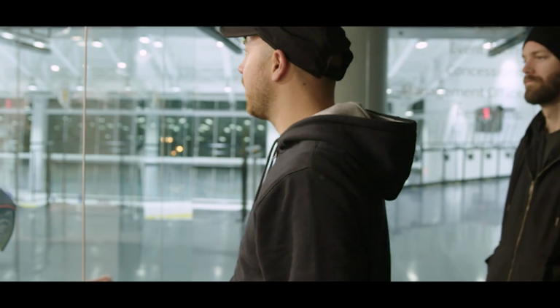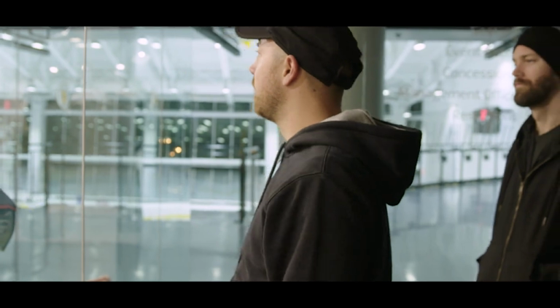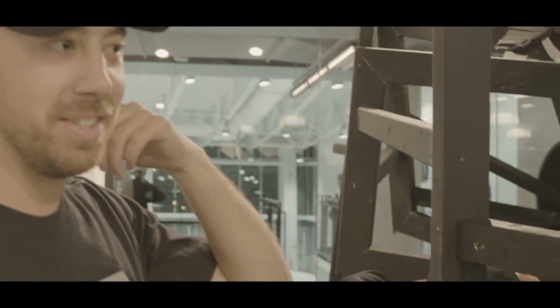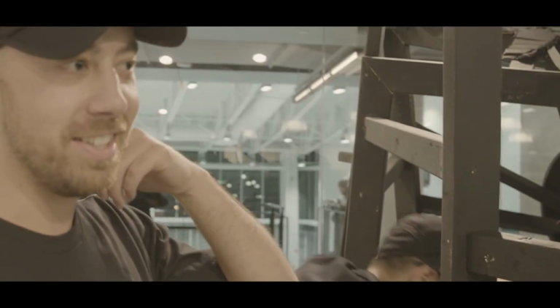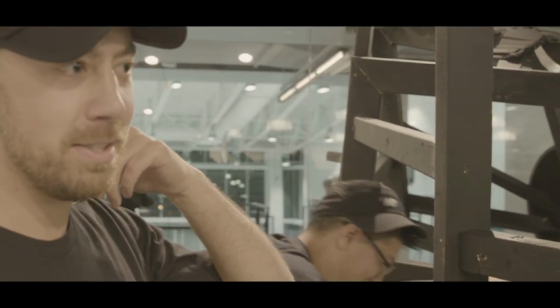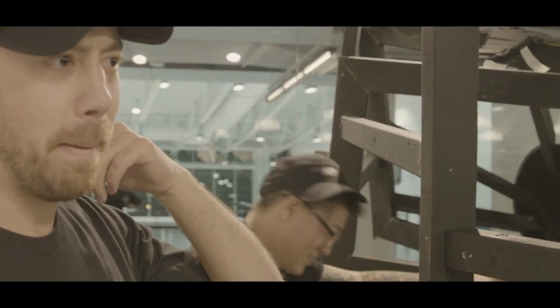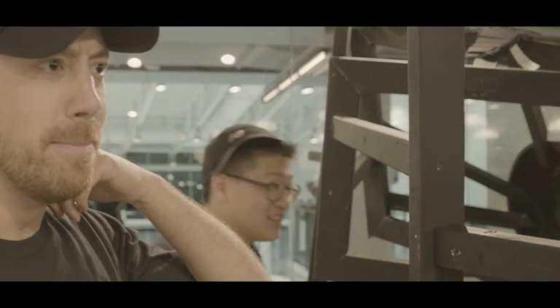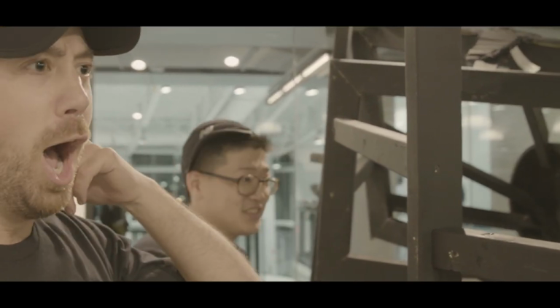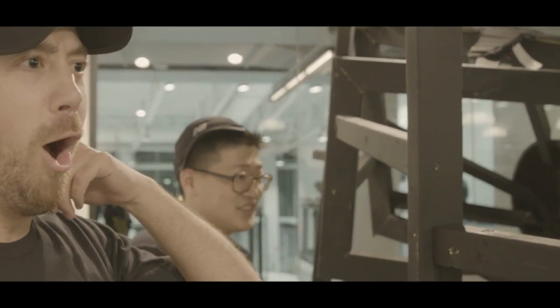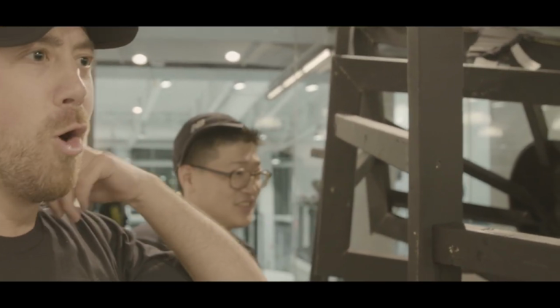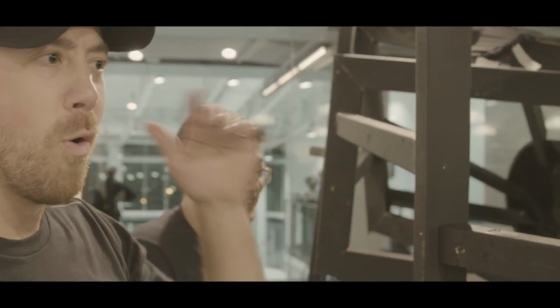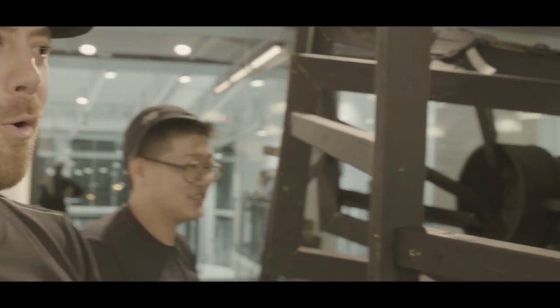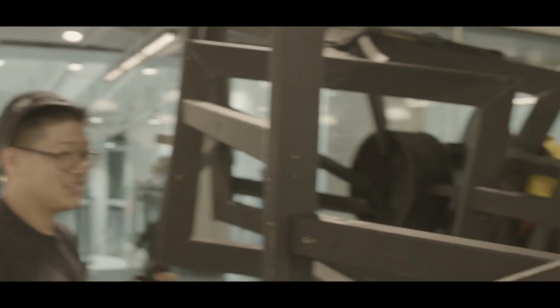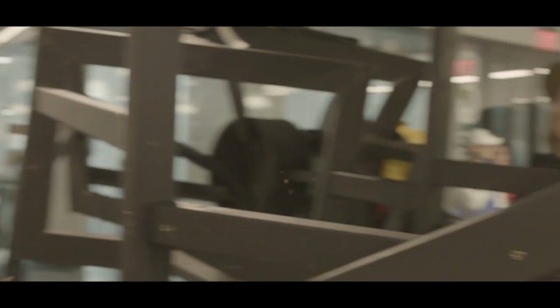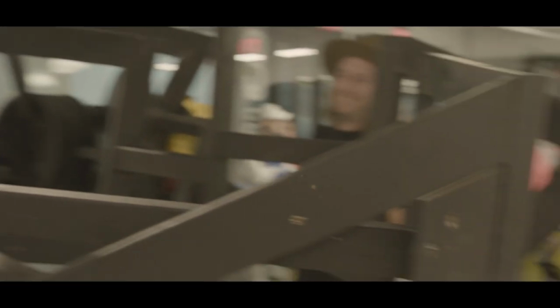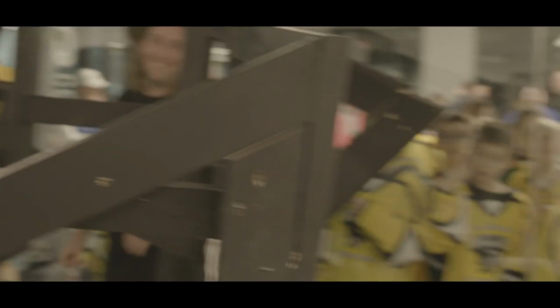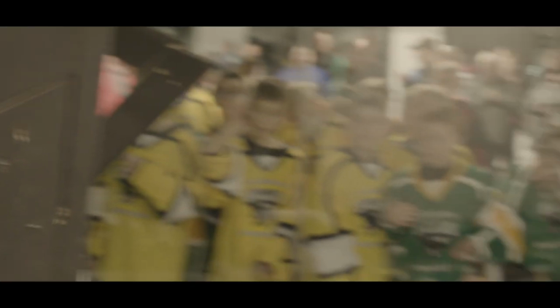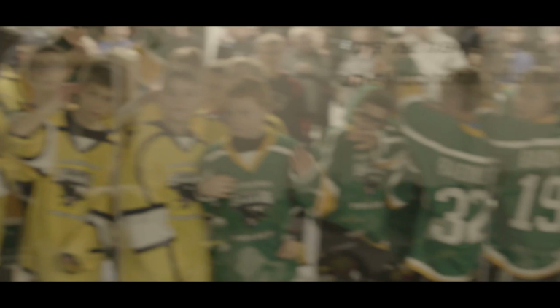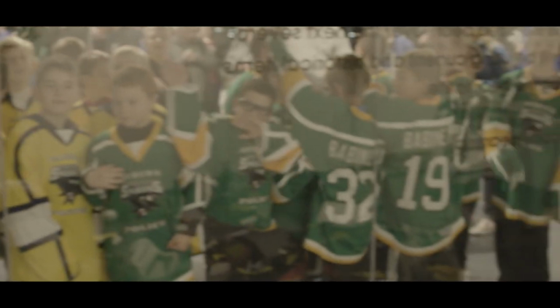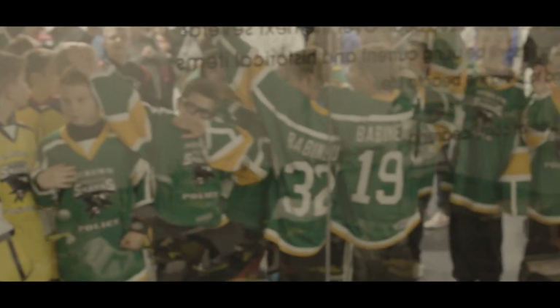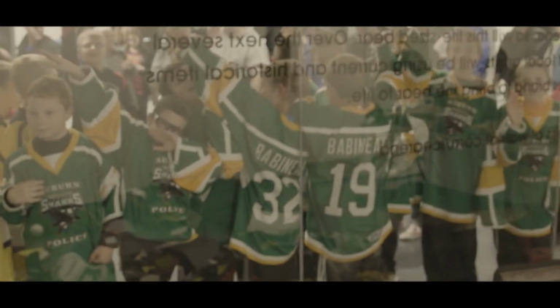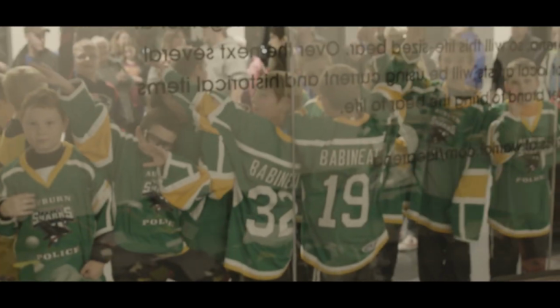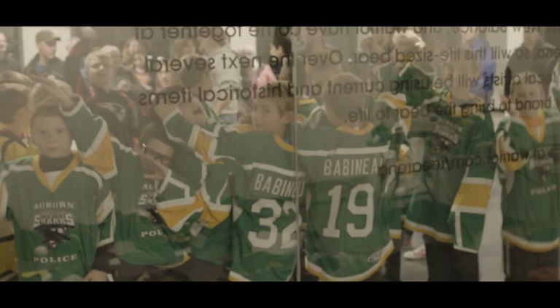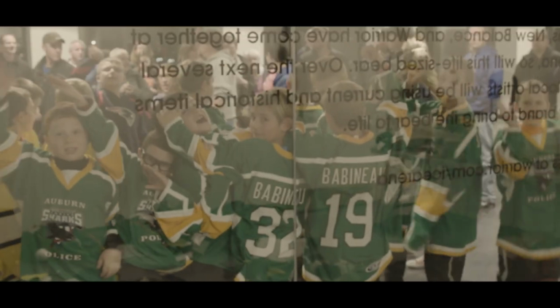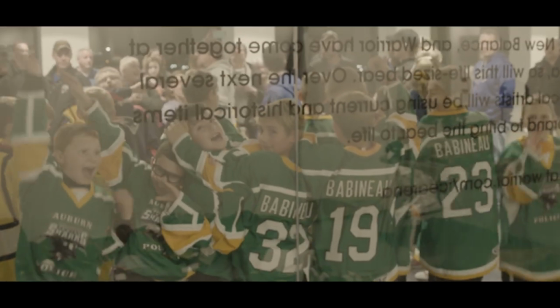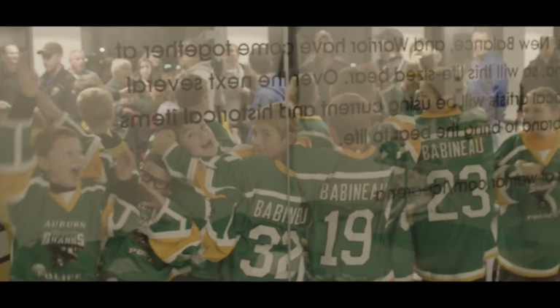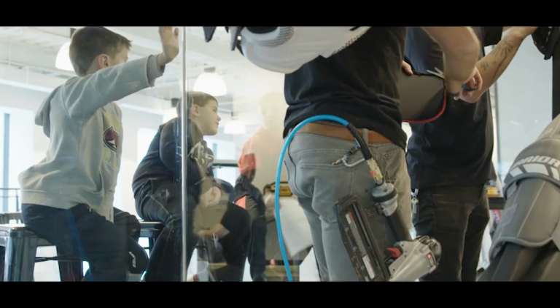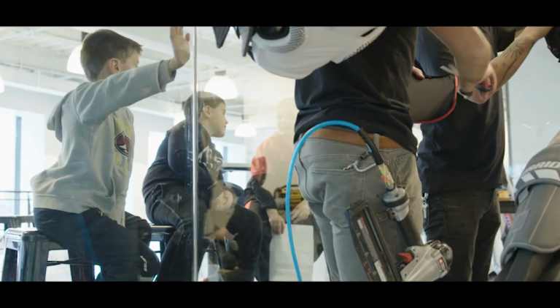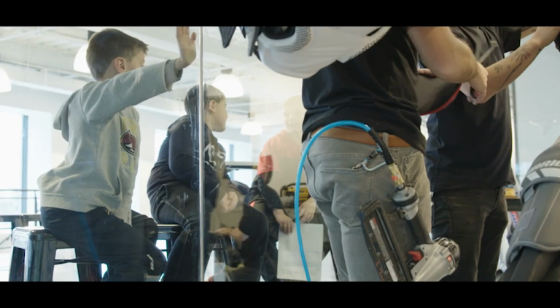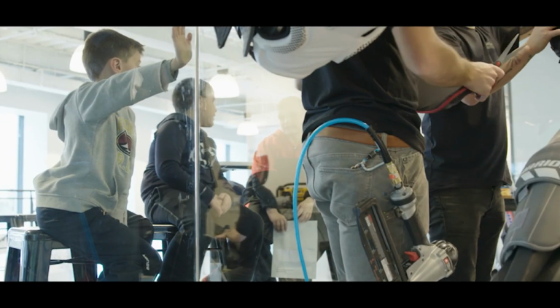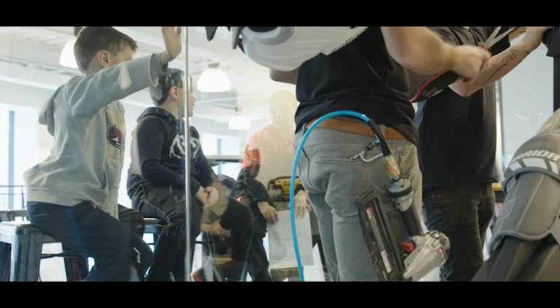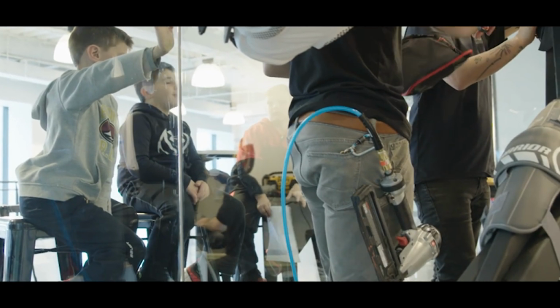This rink is a big deal to Boston but especially to the Brighton area — all the people that get to play here — and being able to do the Bruins Bear for this rink has been awesome.